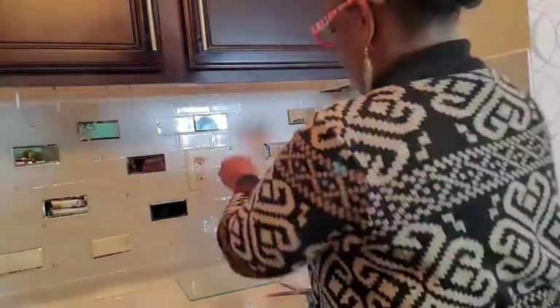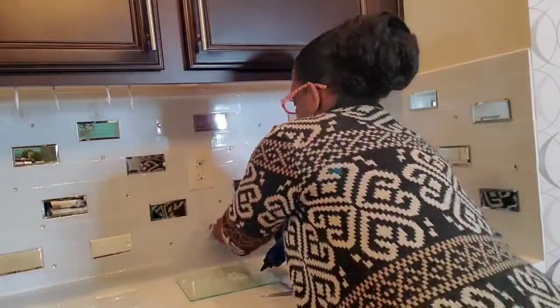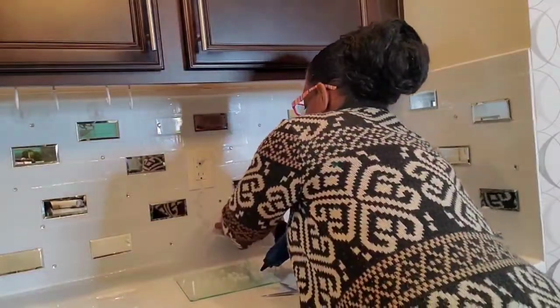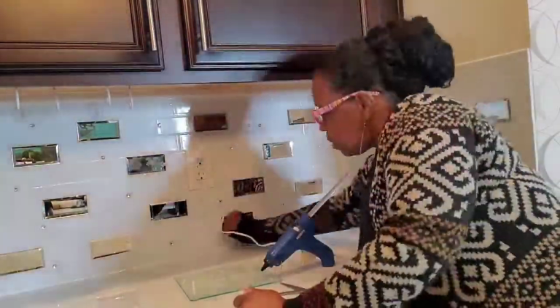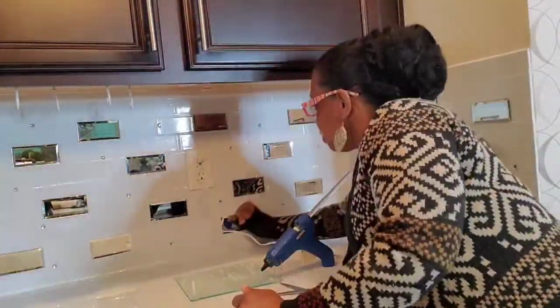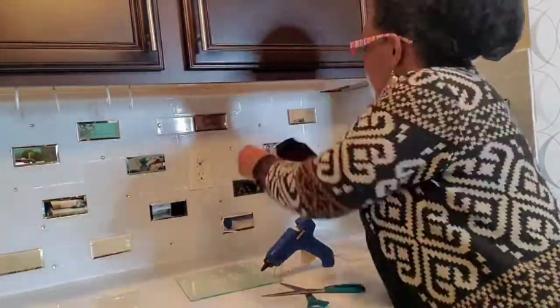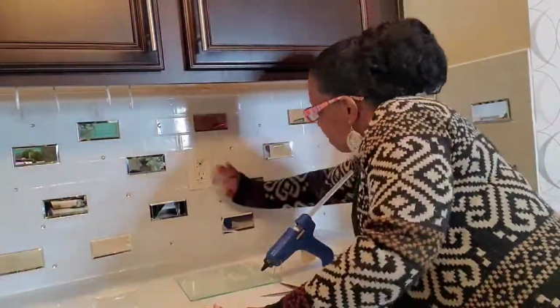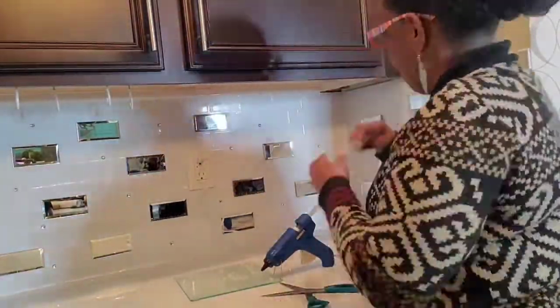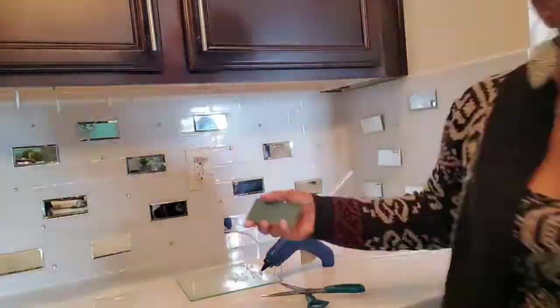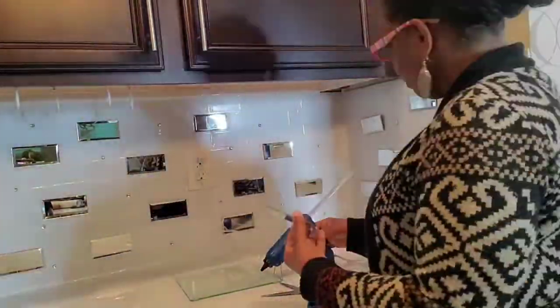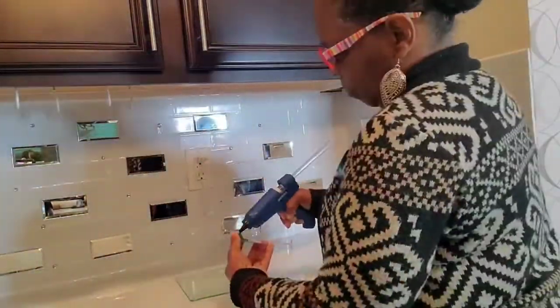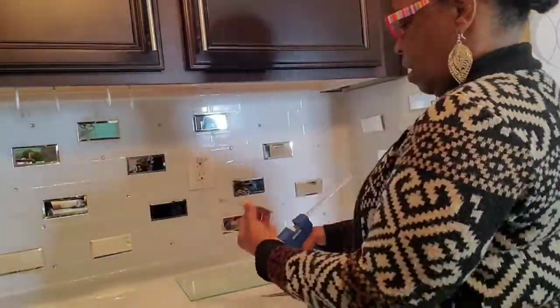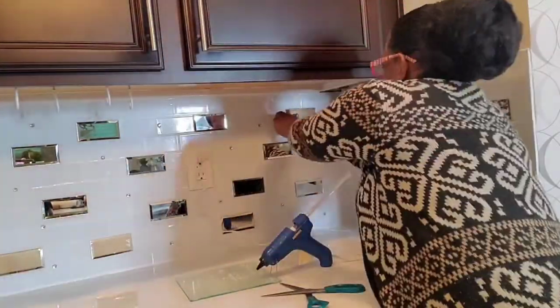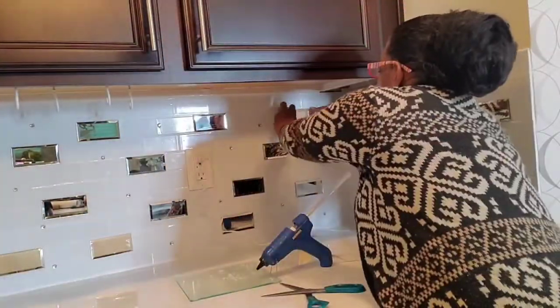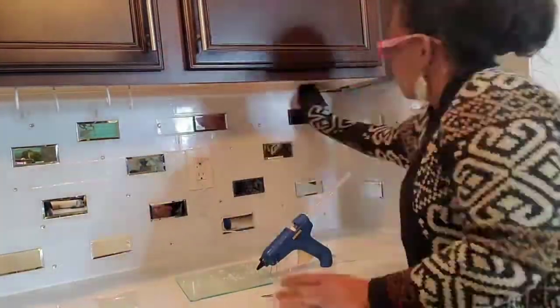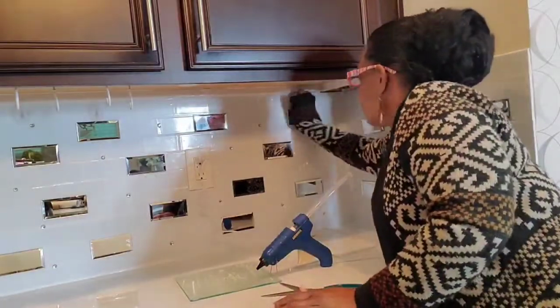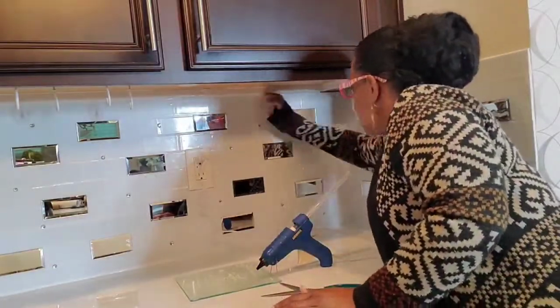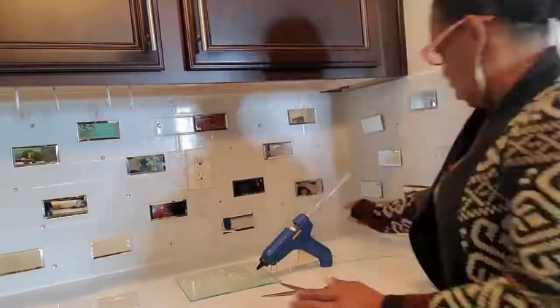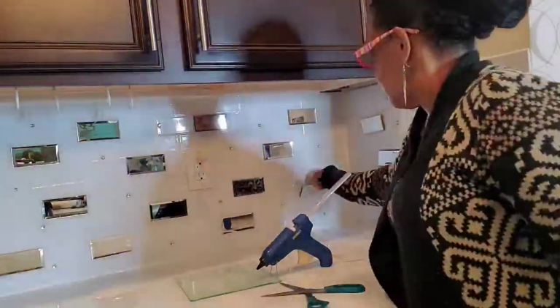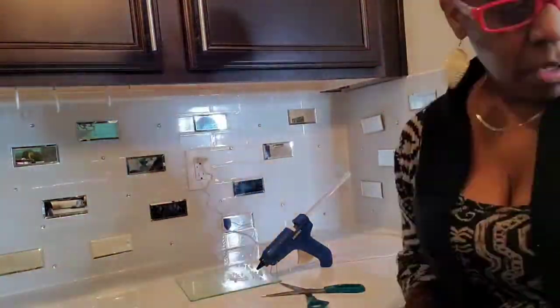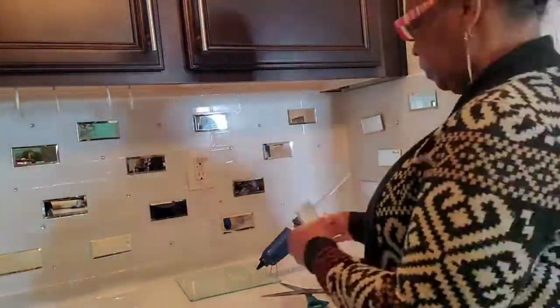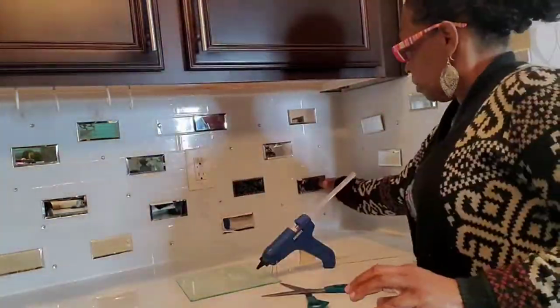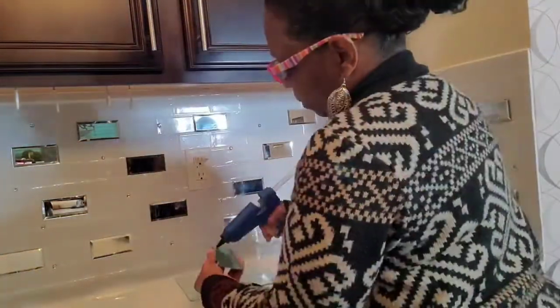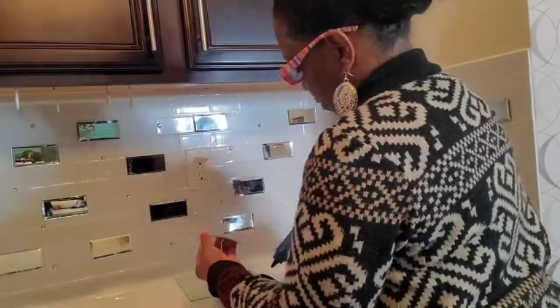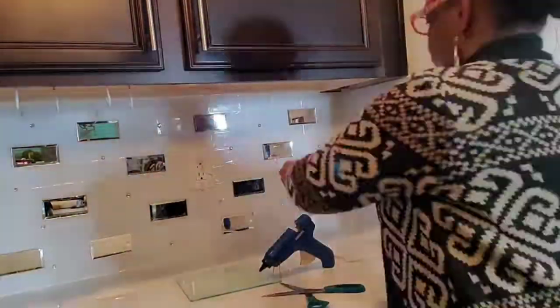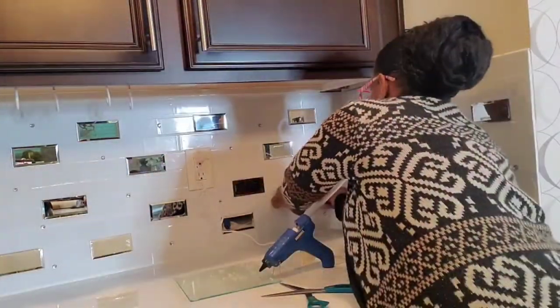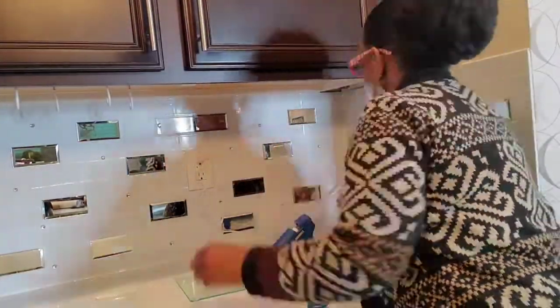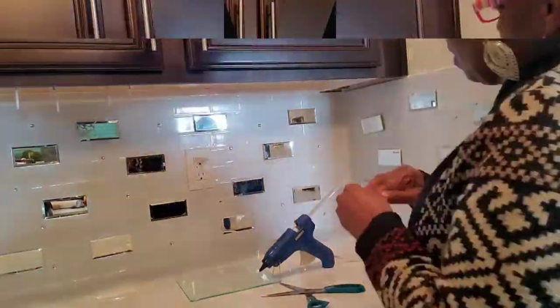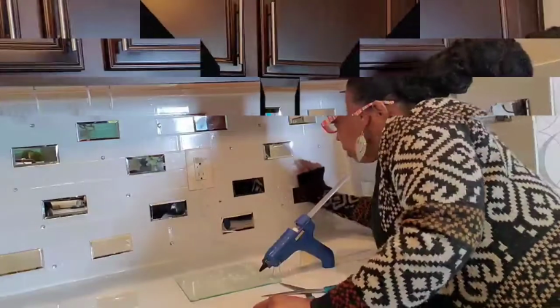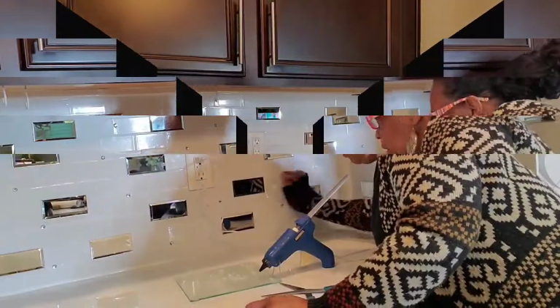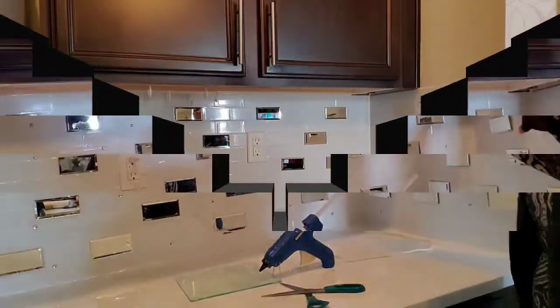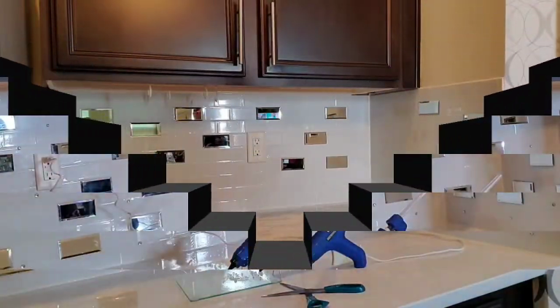This is something I wanted to see what it would look like, and if I do like it I may put some more mirror tiles up there. Here you see I'm putting them up using my glue gun, and as I stated this is not a permanent thing. Just FYI, this was done back in April when I started putting these up.